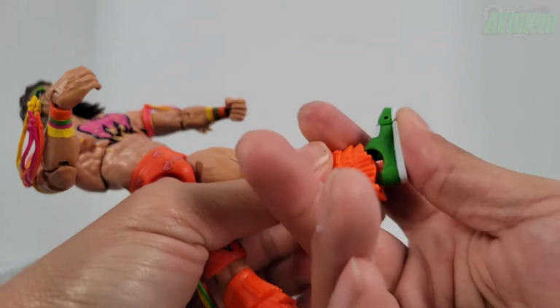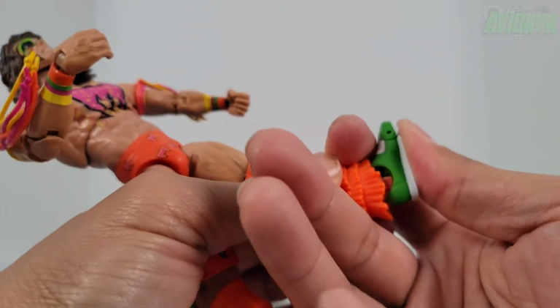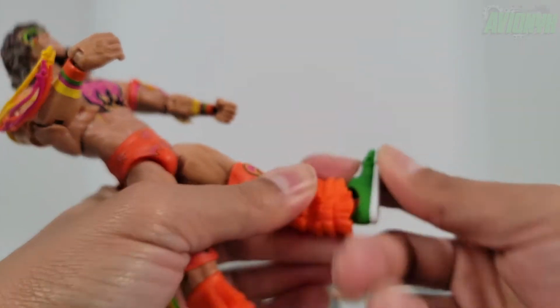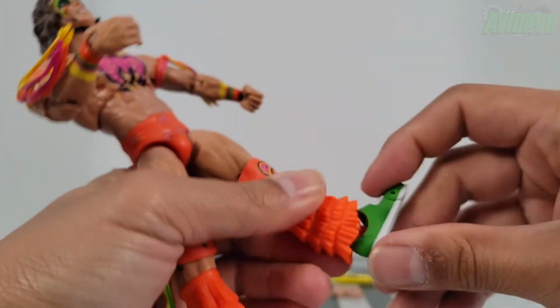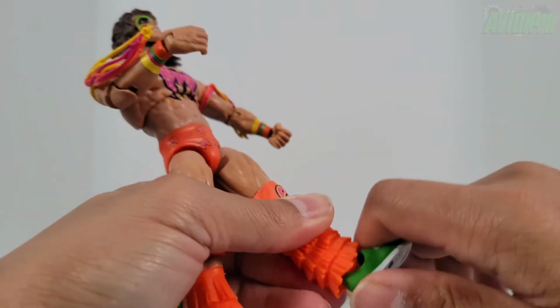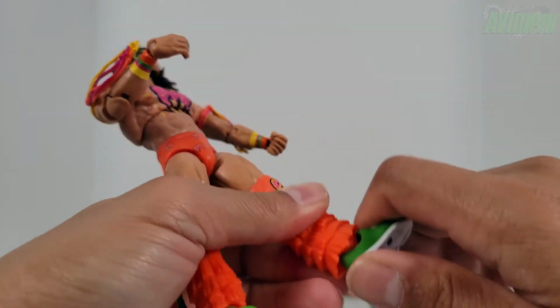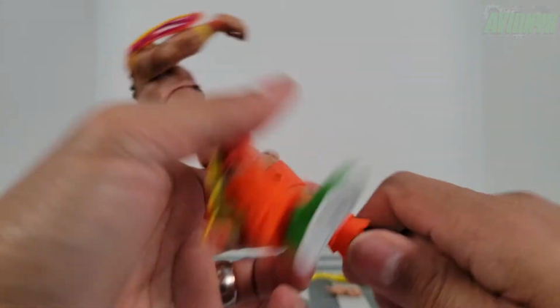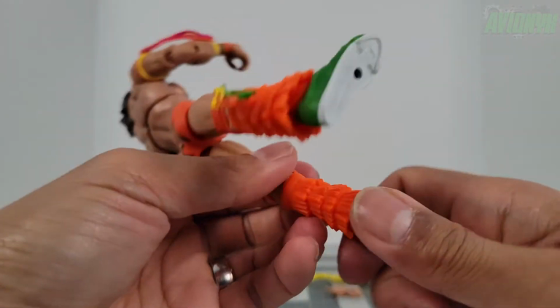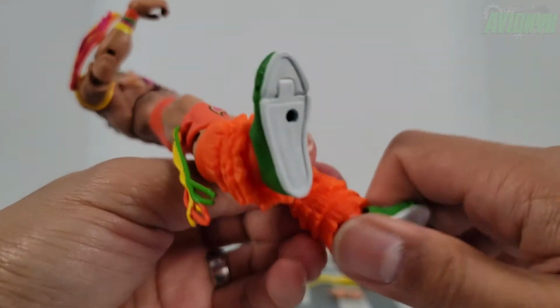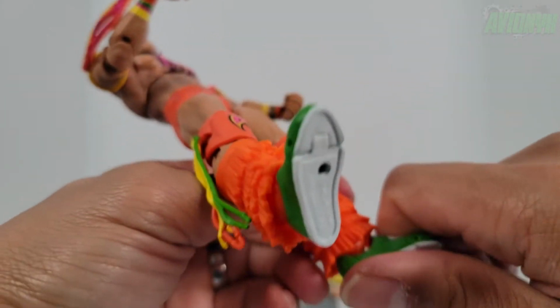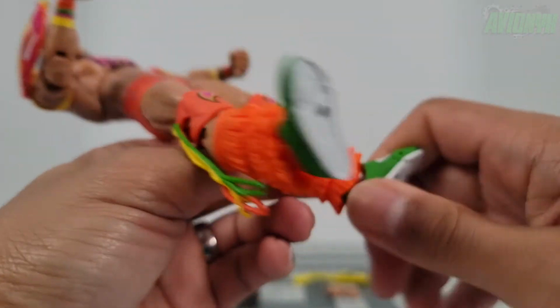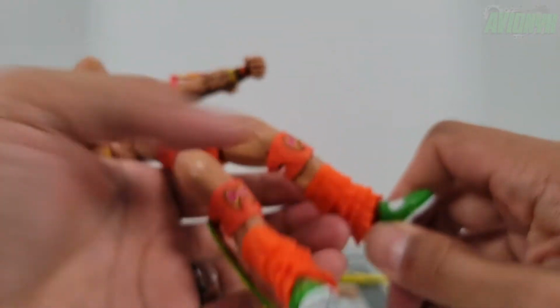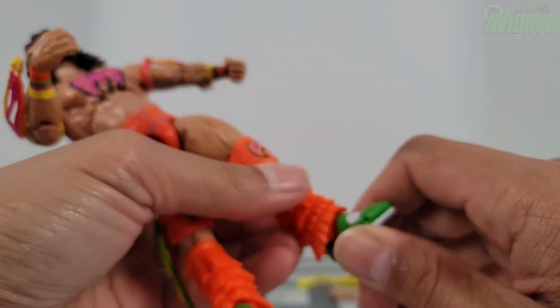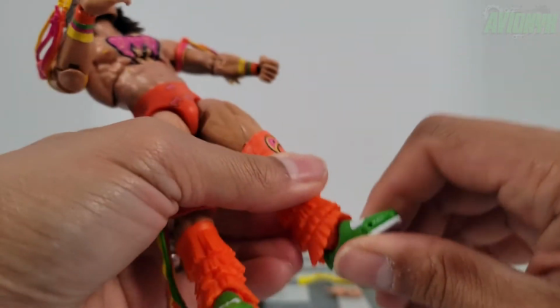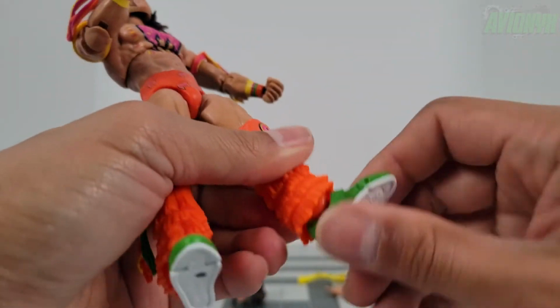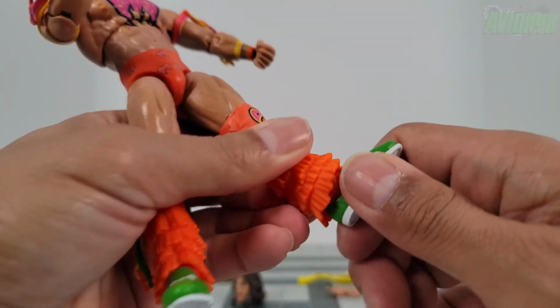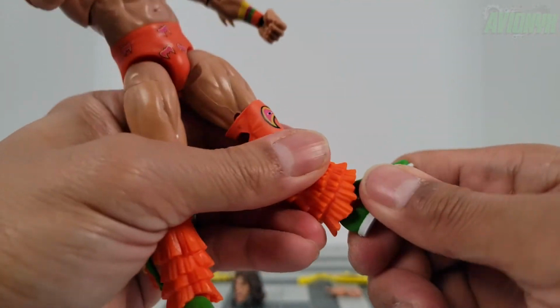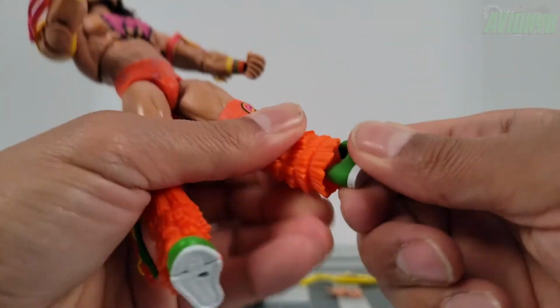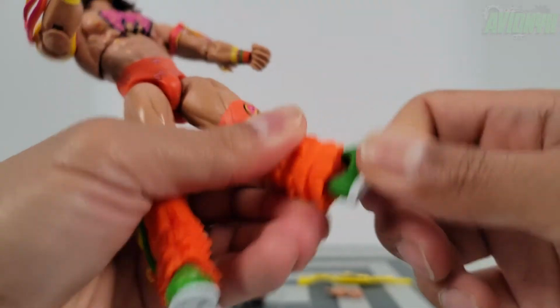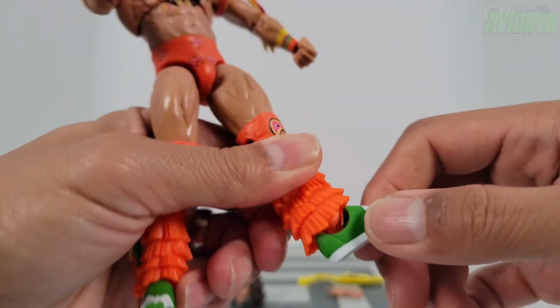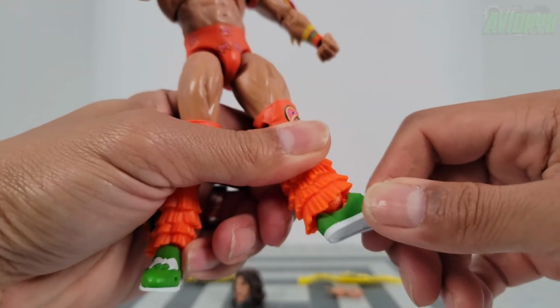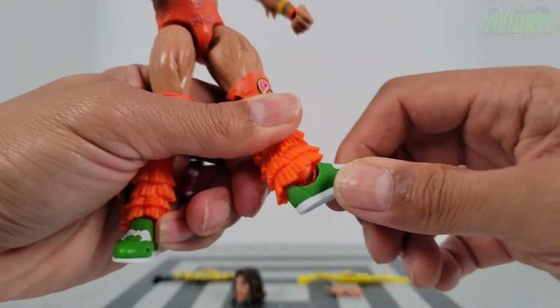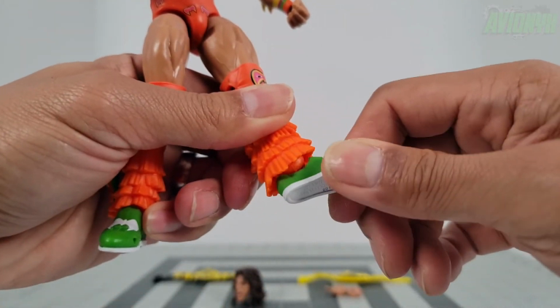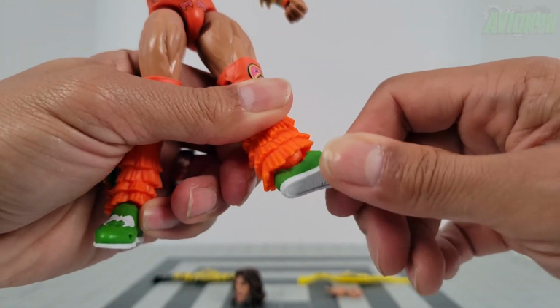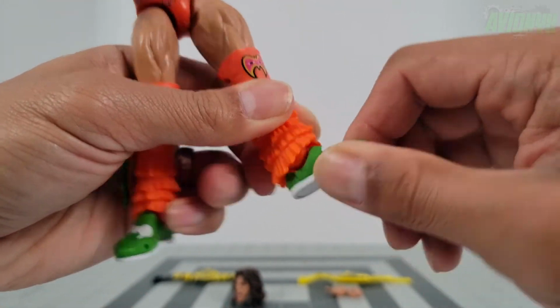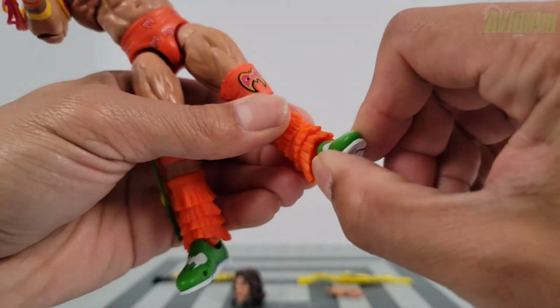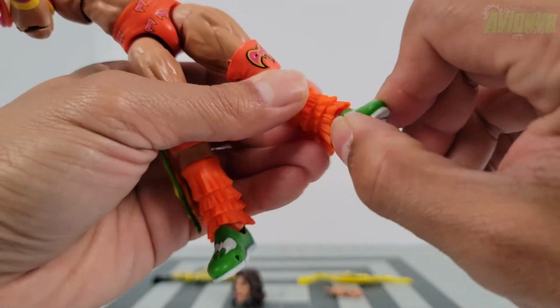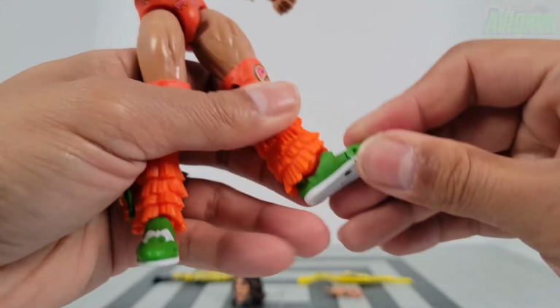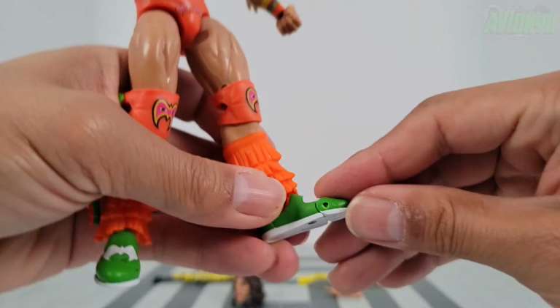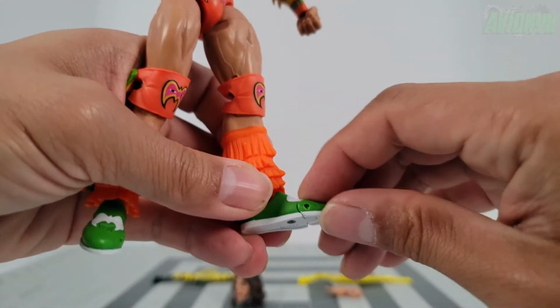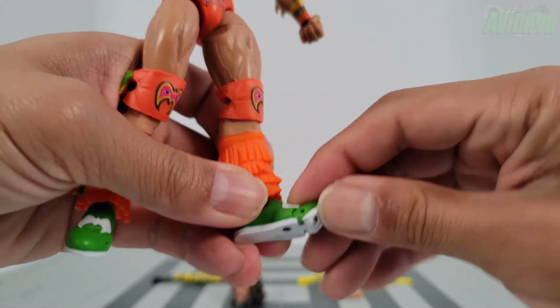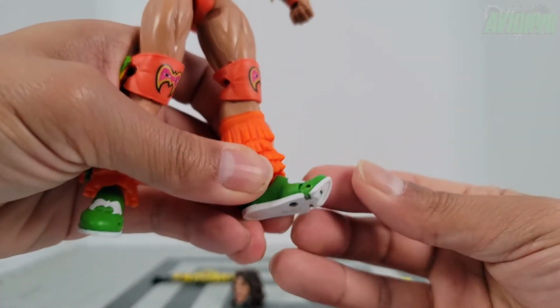Being a brand new figure it's stiff, but the feet are able to hinge forward and back, there's a slight bit of rocking, and the toes articulate as well.